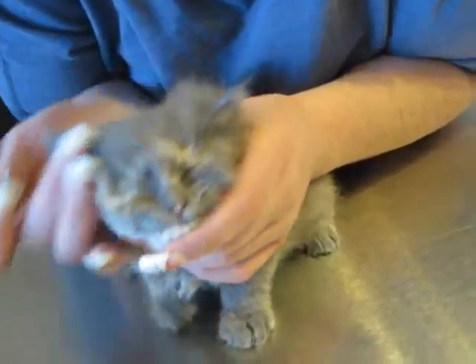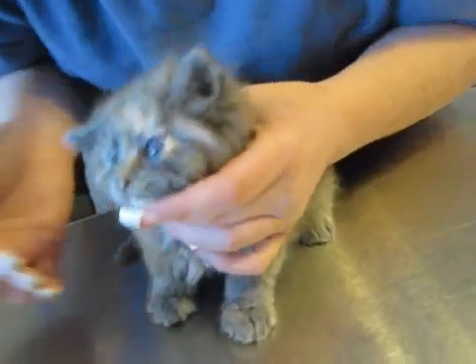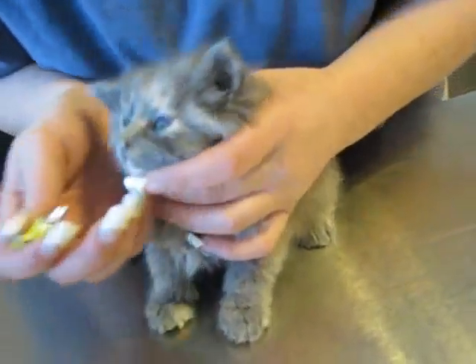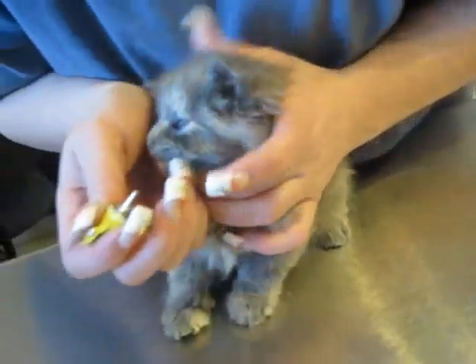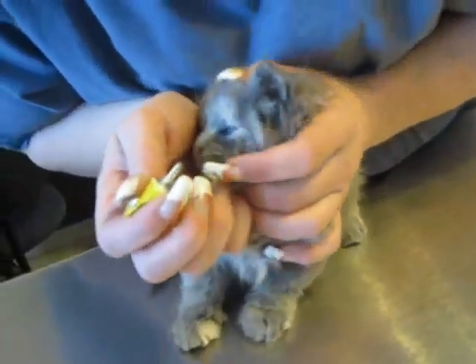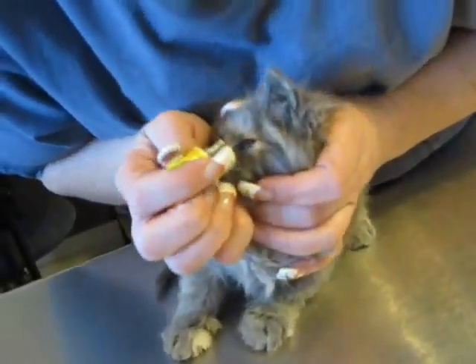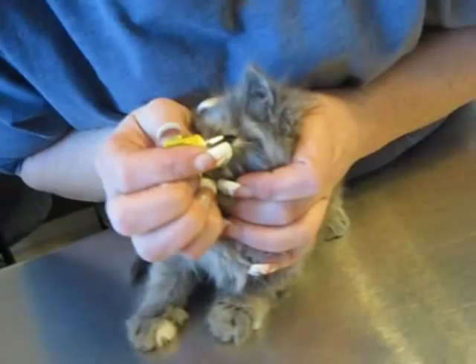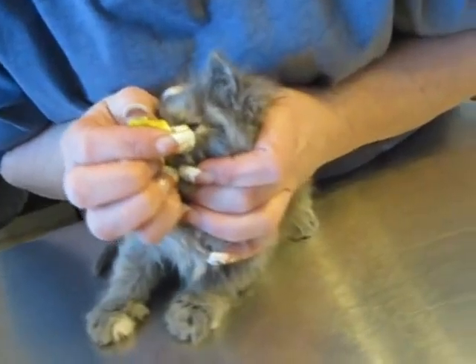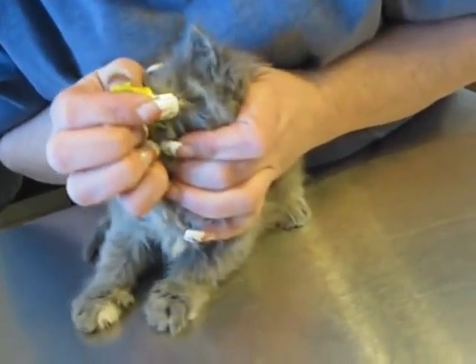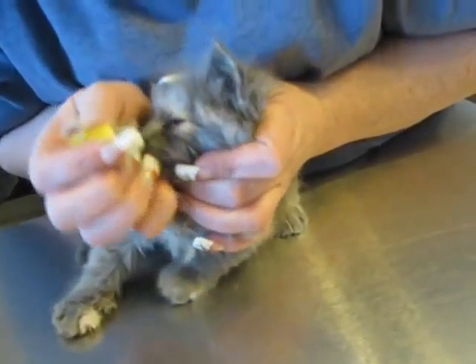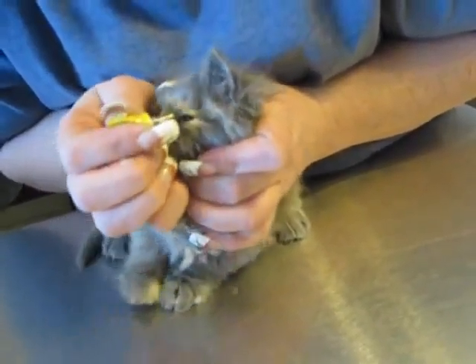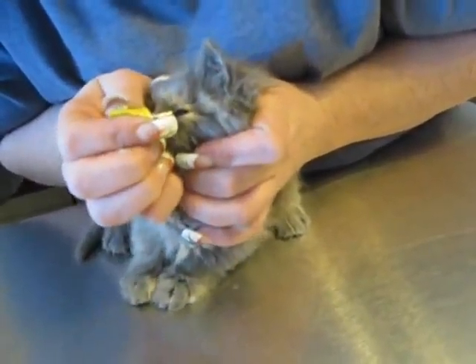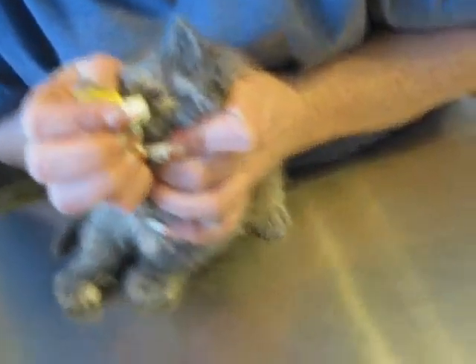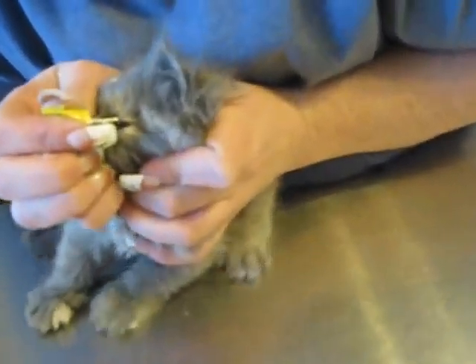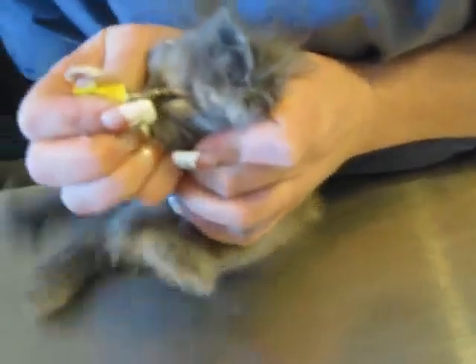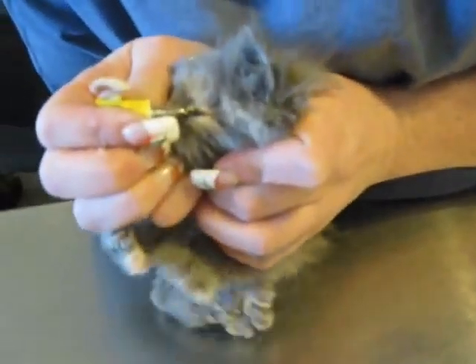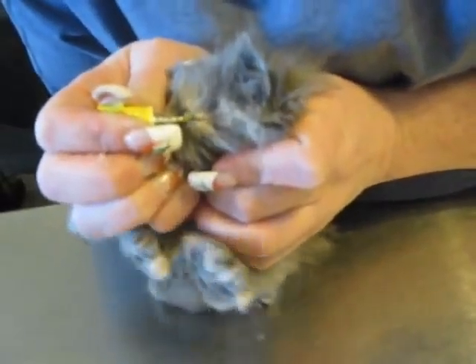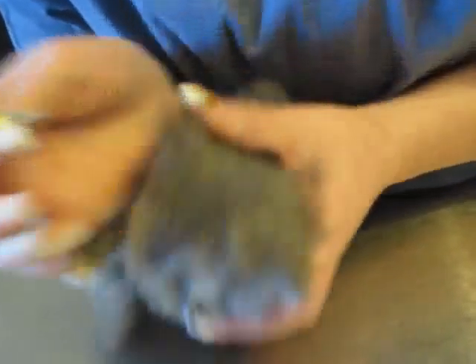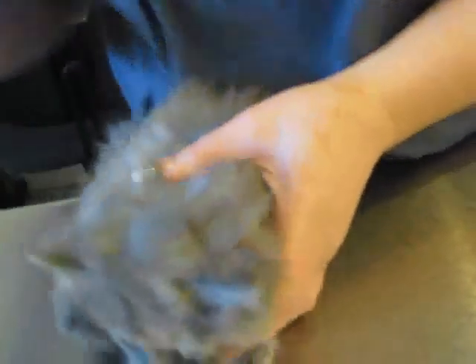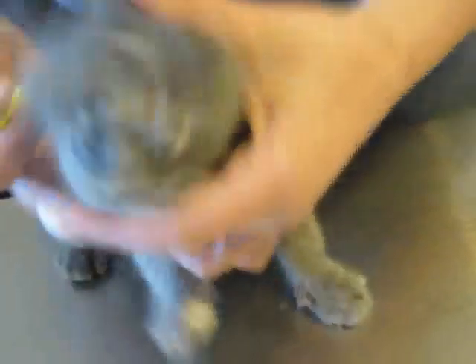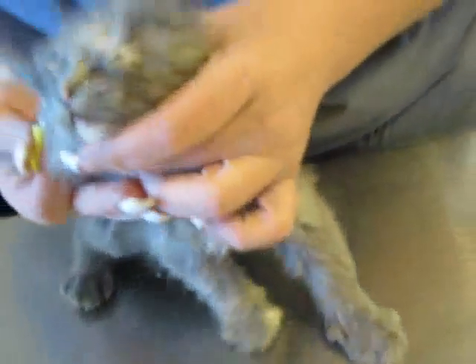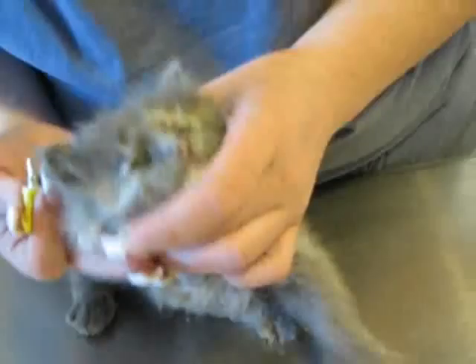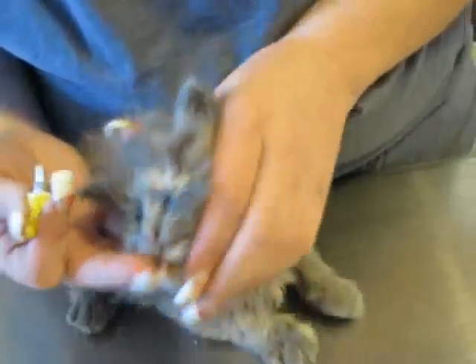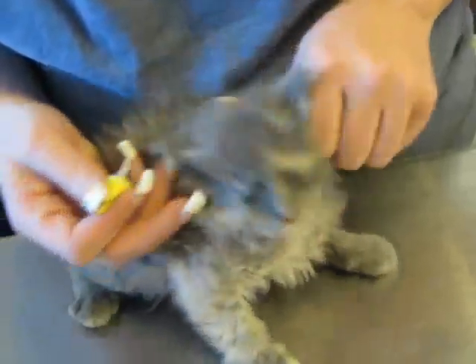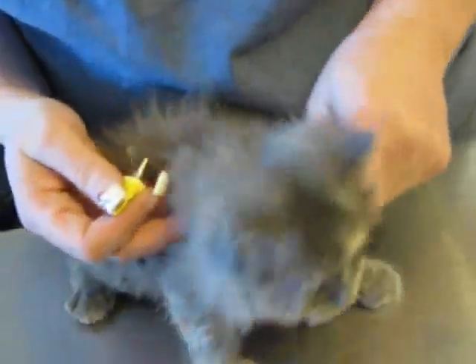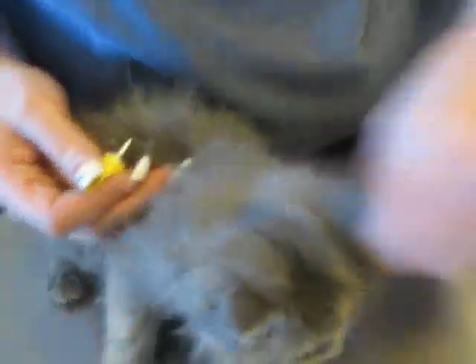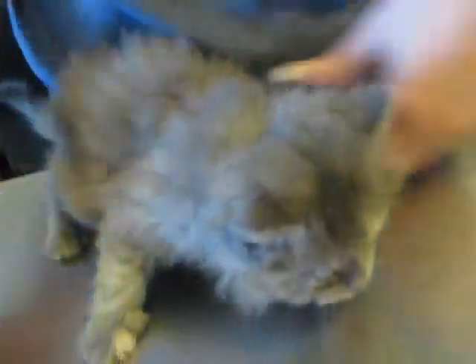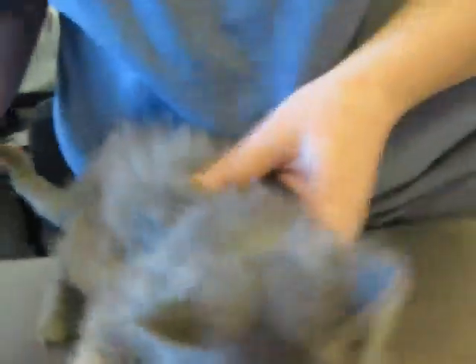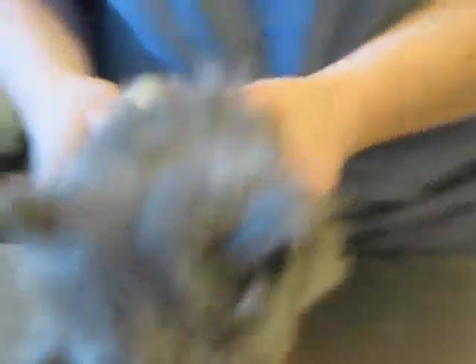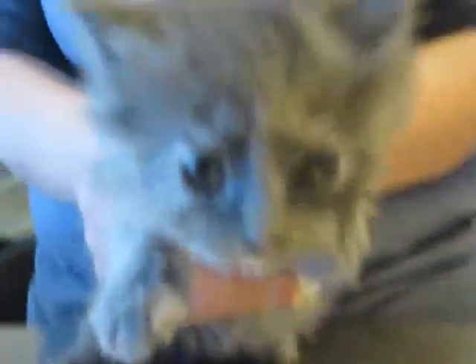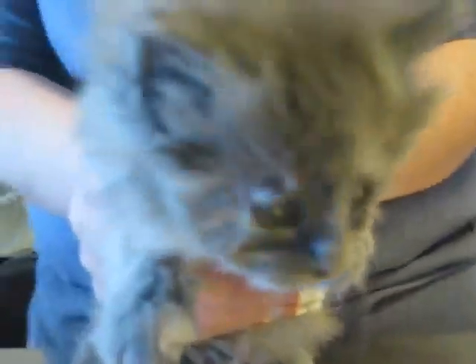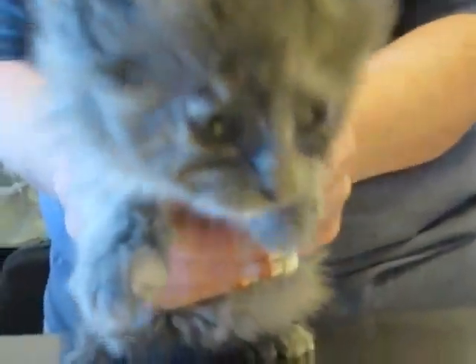We'll also be discussing toxic toys or anything in the environment that your cat can be at risk to, and what you should do in the event of any ingestion of those materials as well.